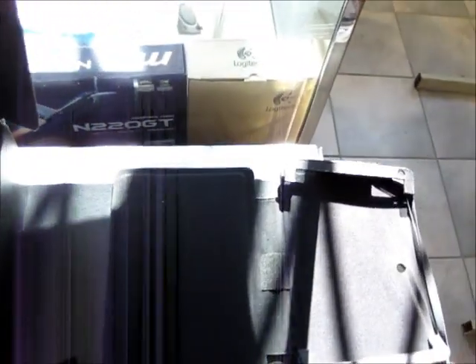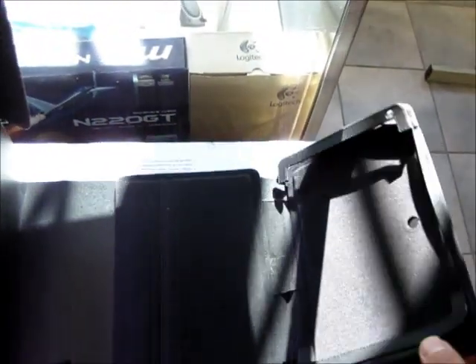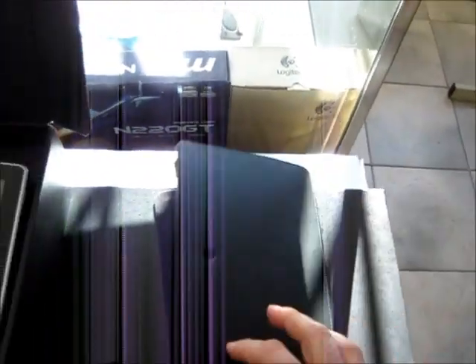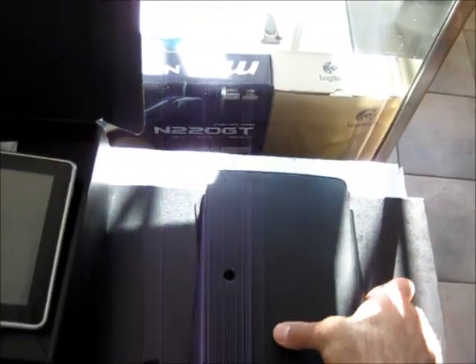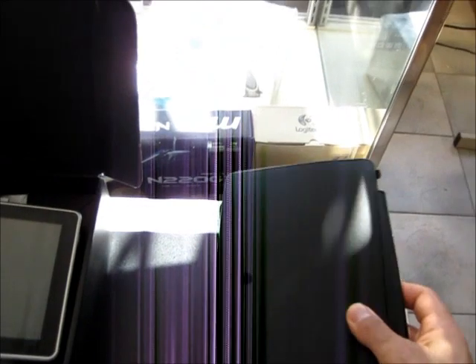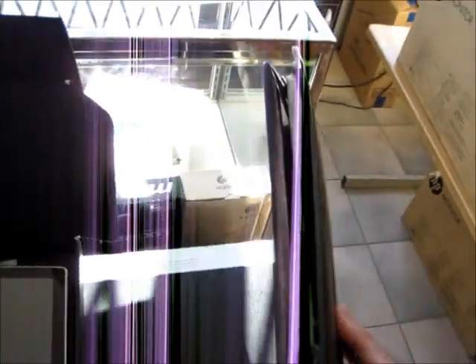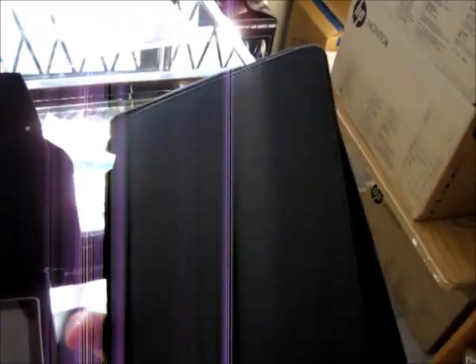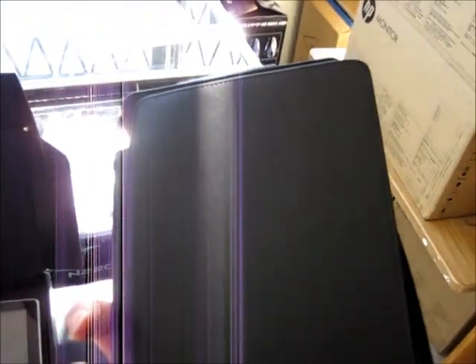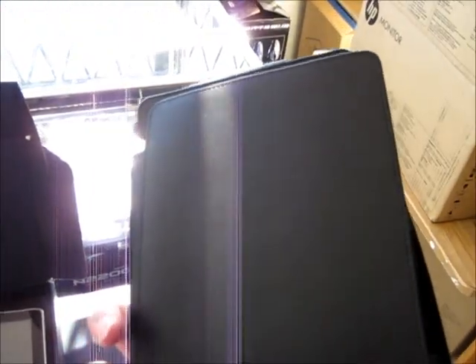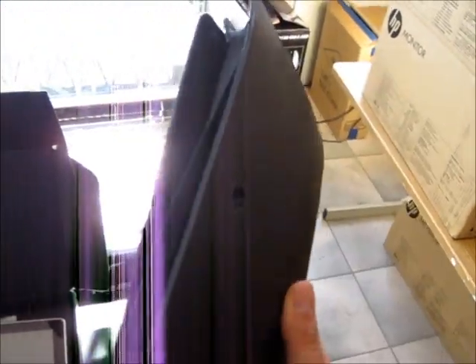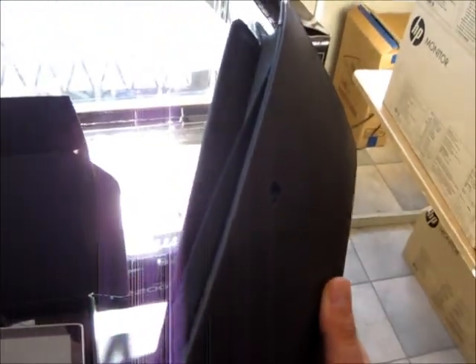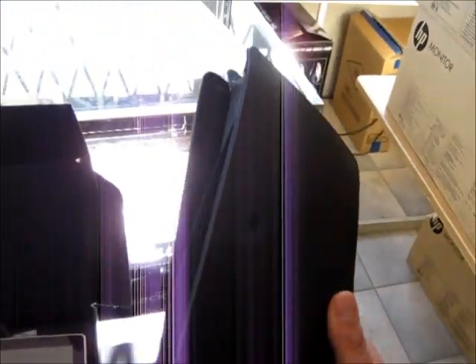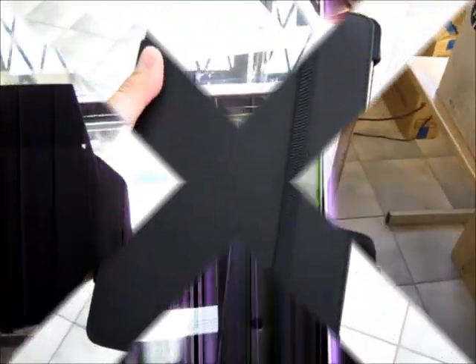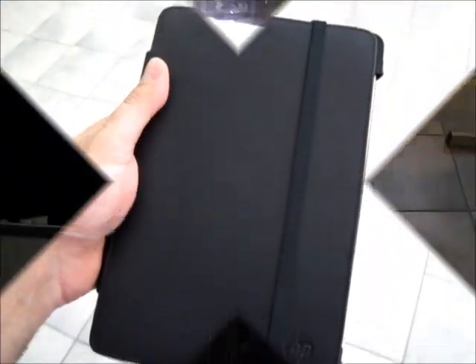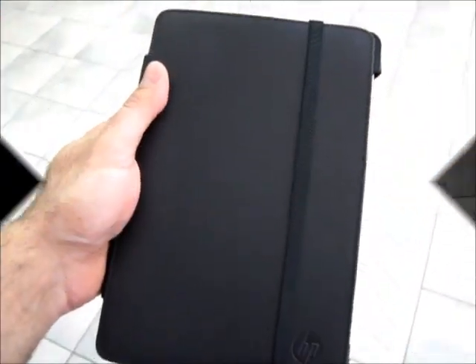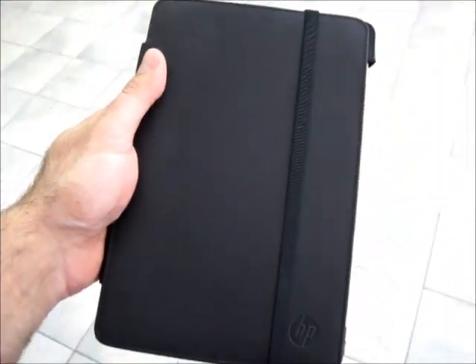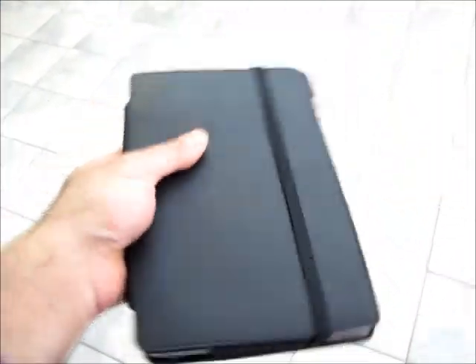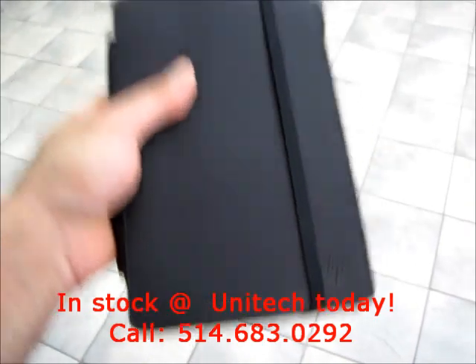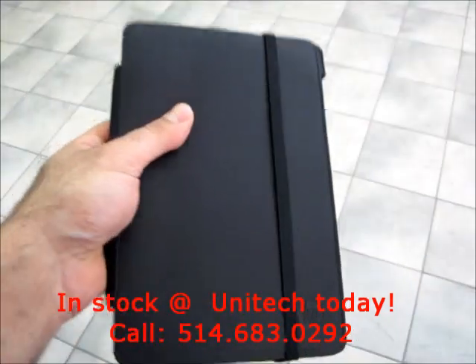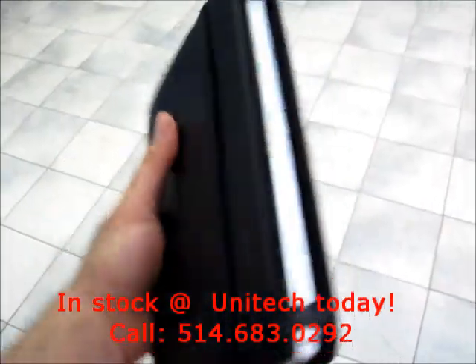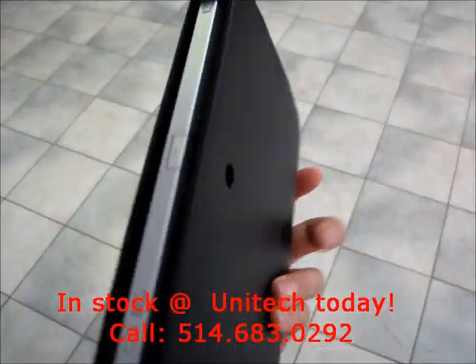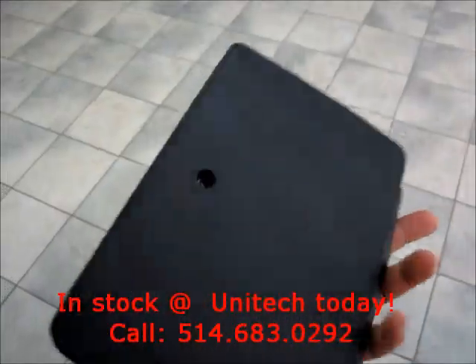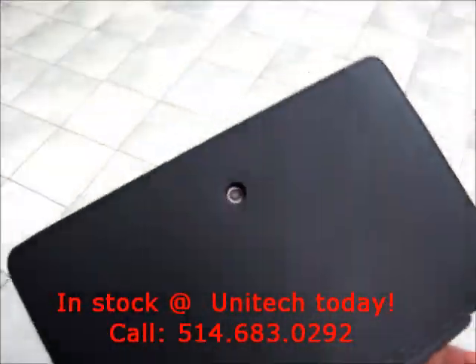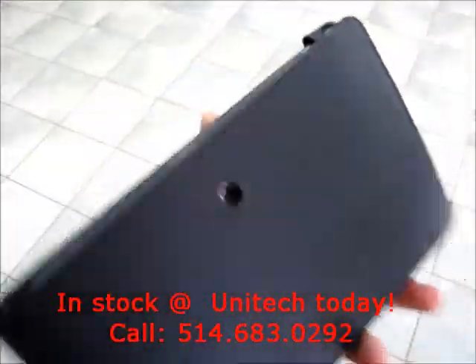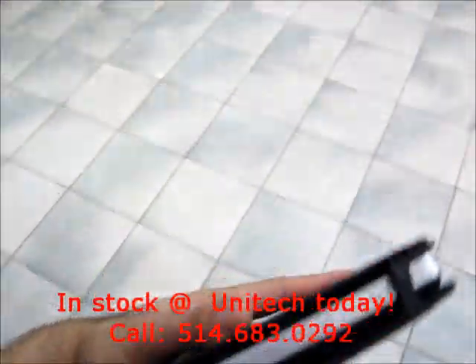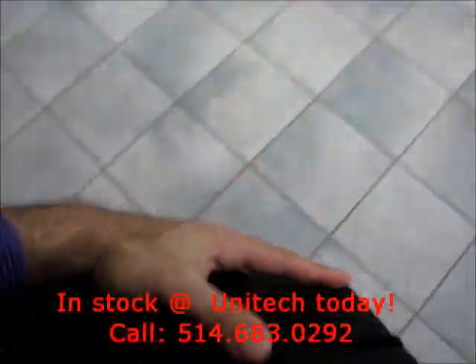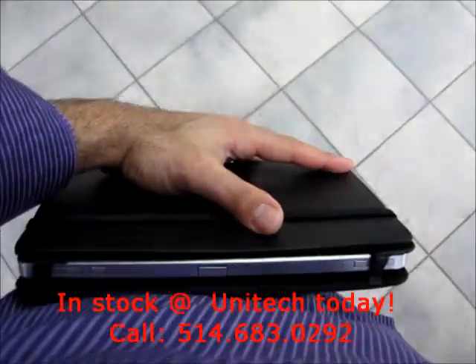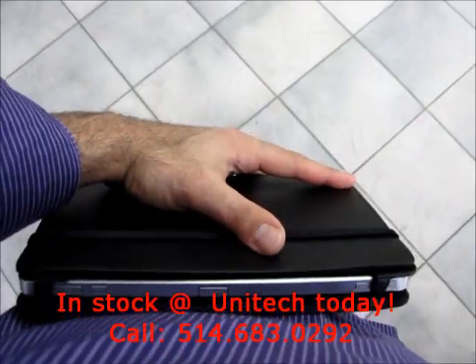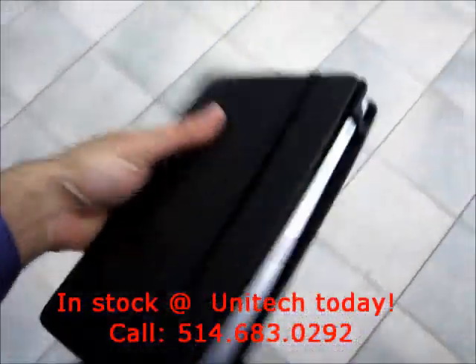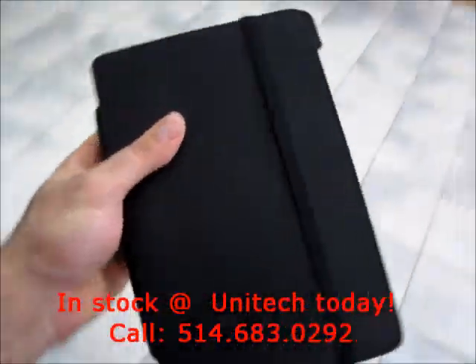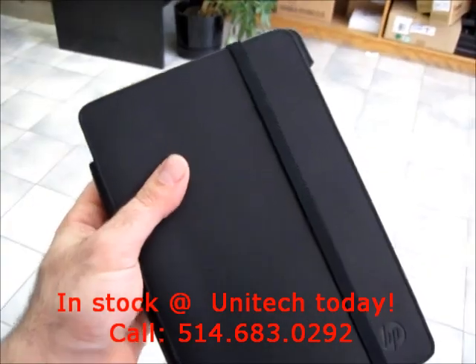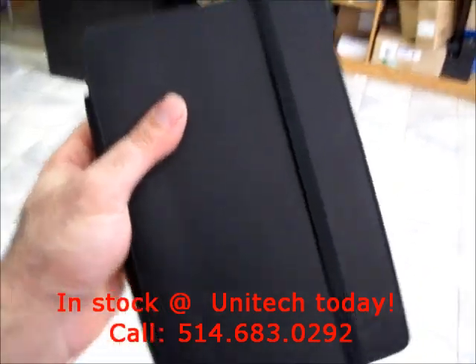A leather carrying case with openings for the camera. Let's see how it looks inside. Here's how it looks inside the case — very light, very convenient, very professional. You can fit this in your briefcase, in a bag.